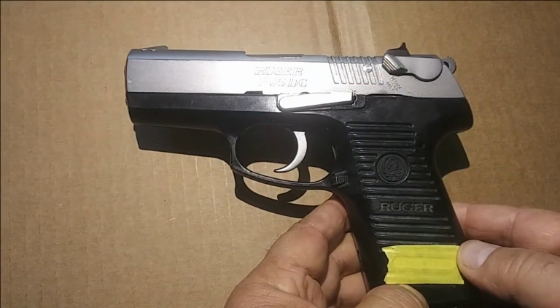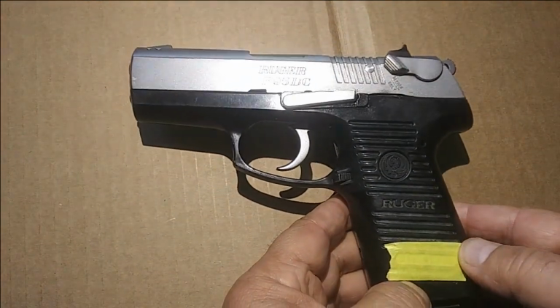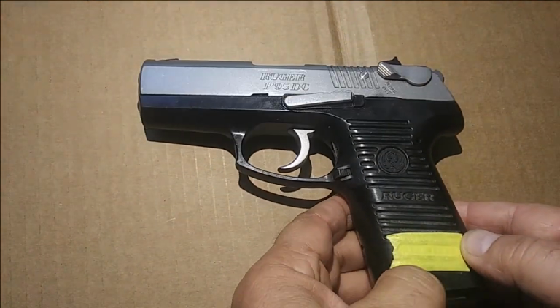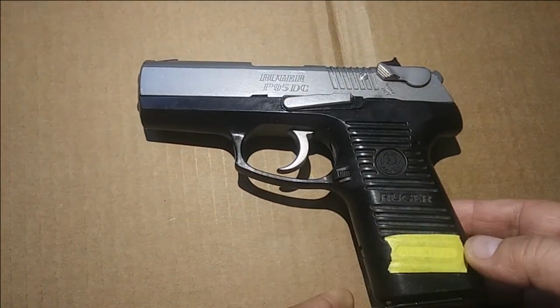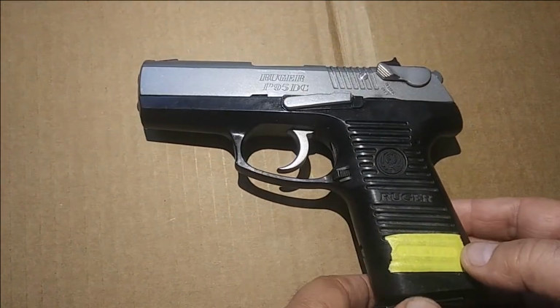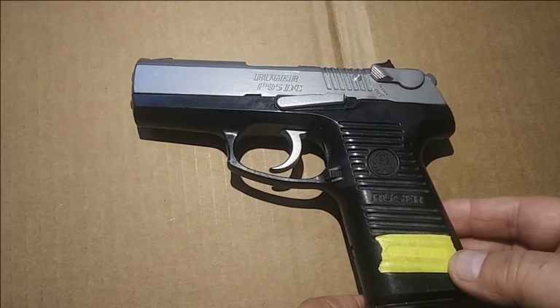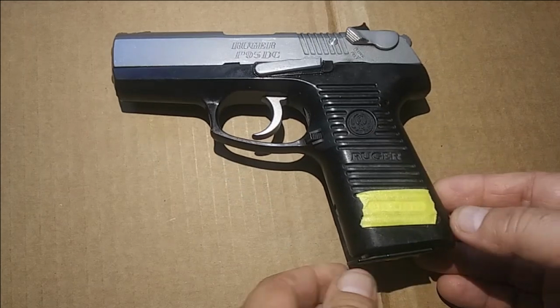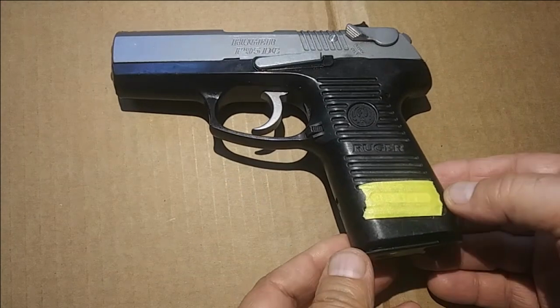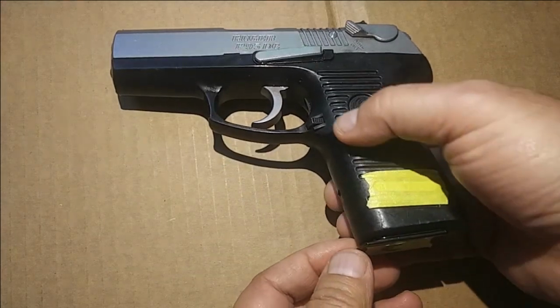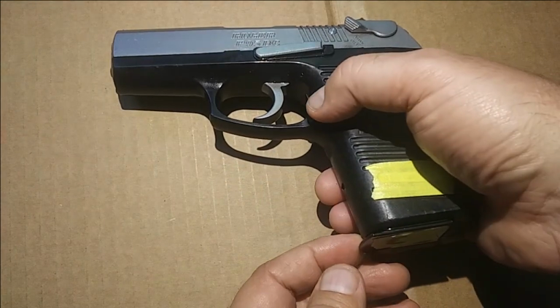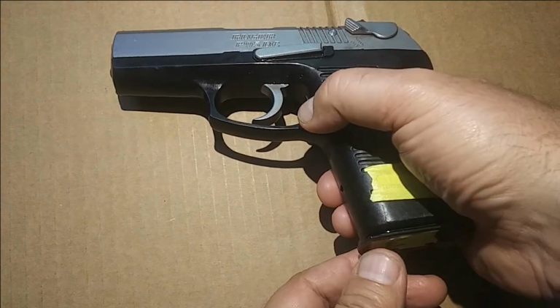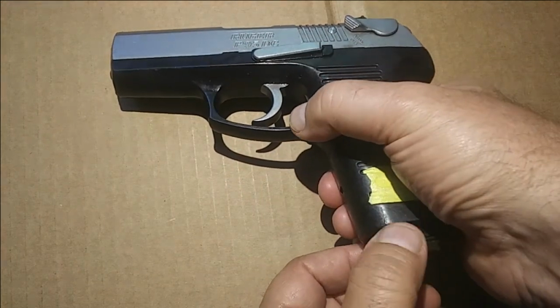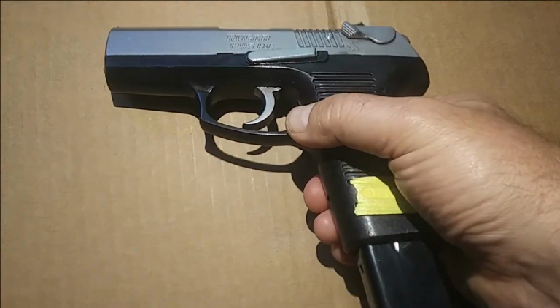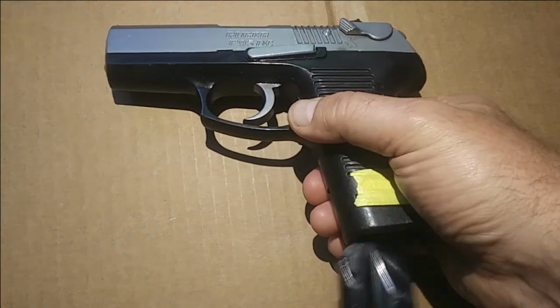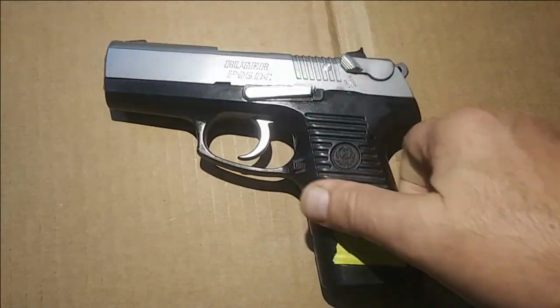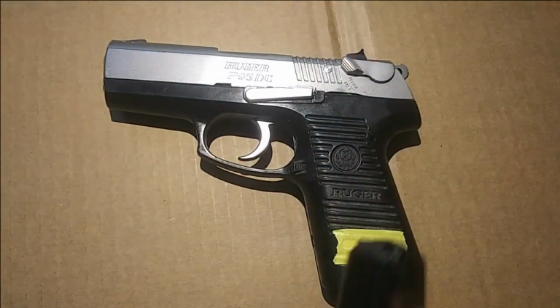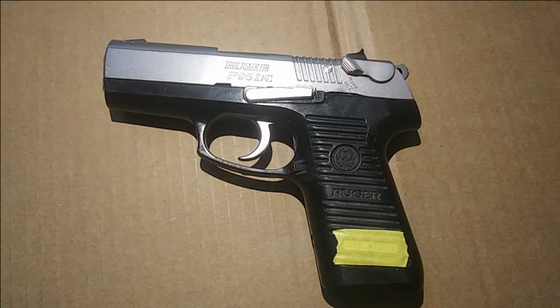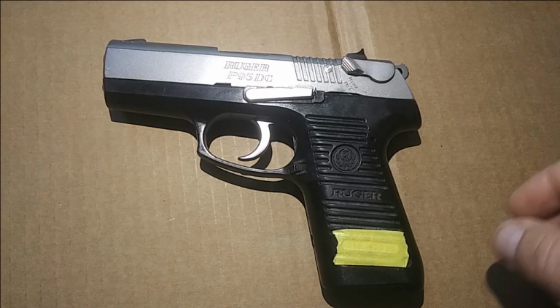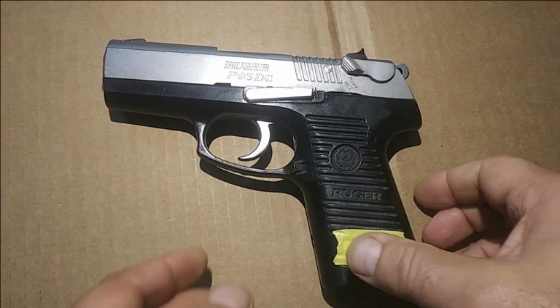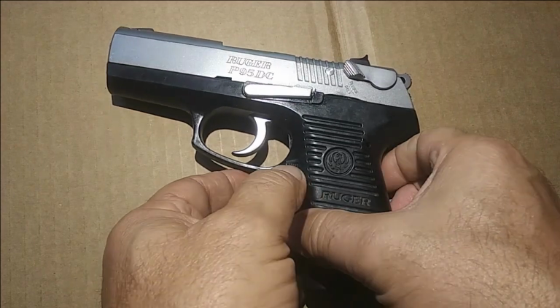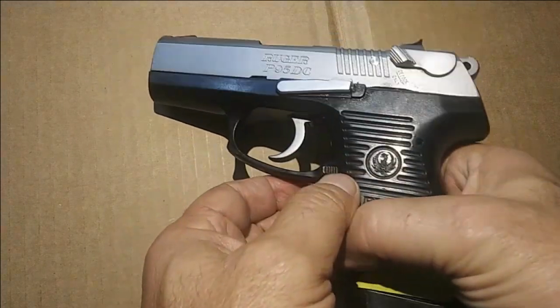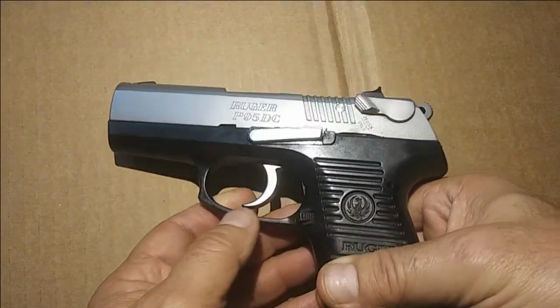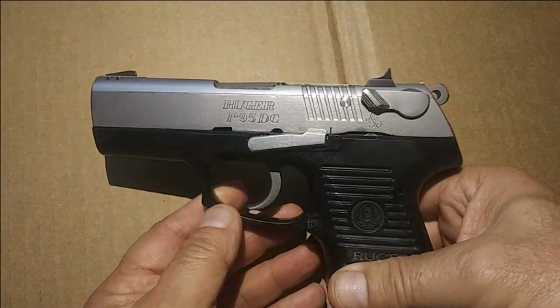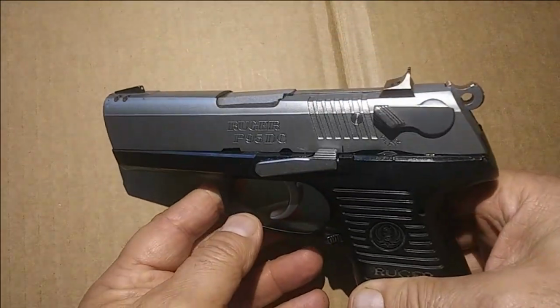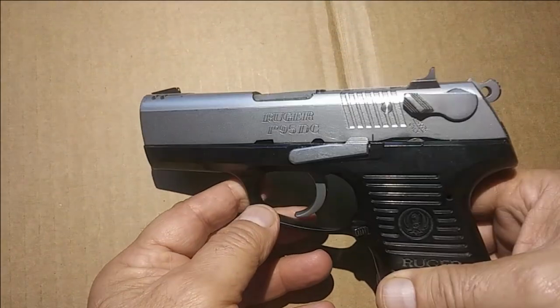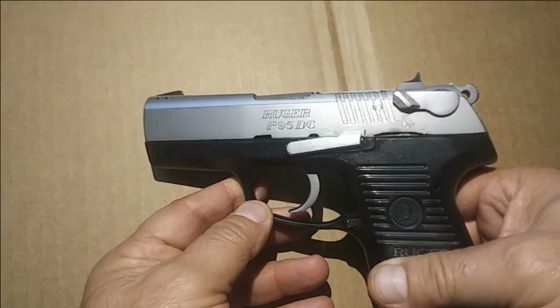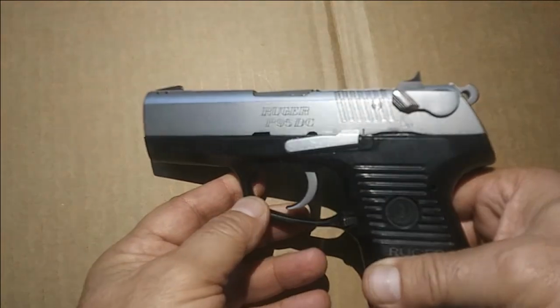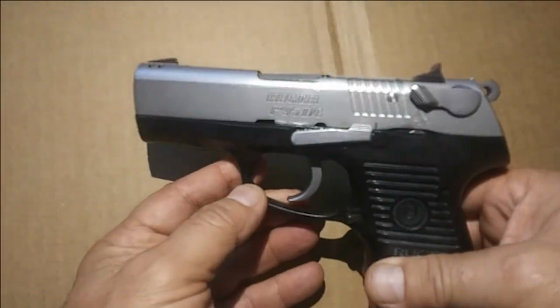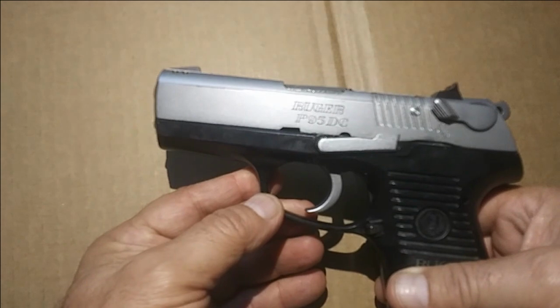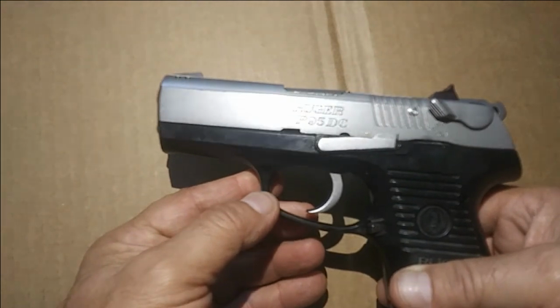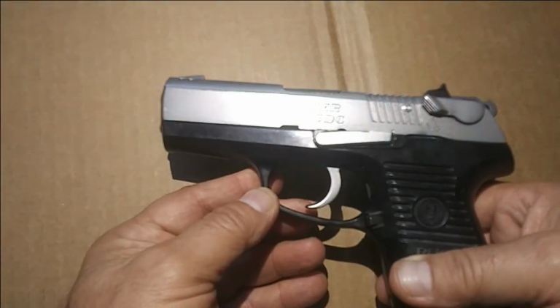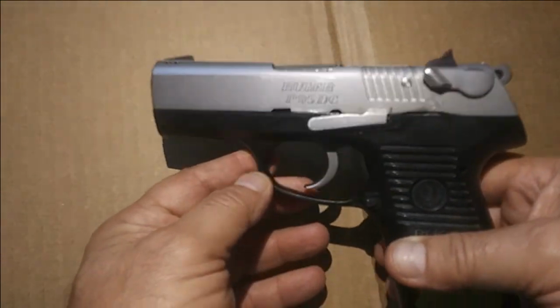The Ruger P95 has a pretty unusual disassembly procedure, that's why I'm going to show you — if you don't know how to do it, you will never be able to take it apart.